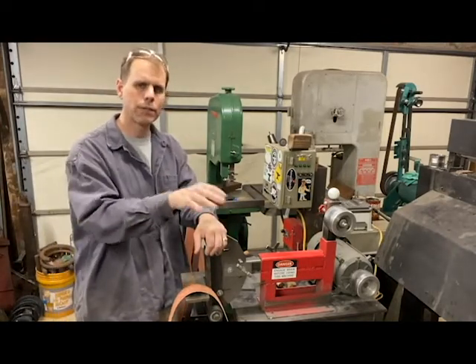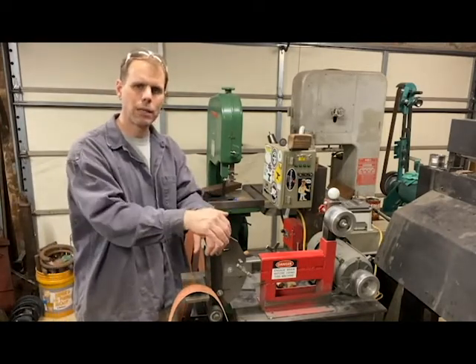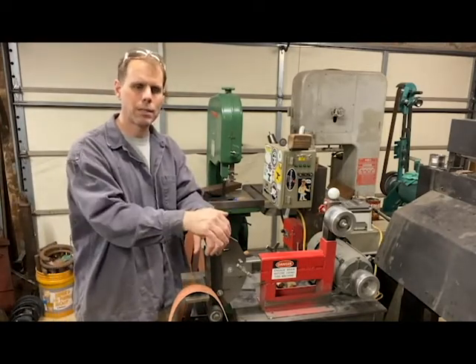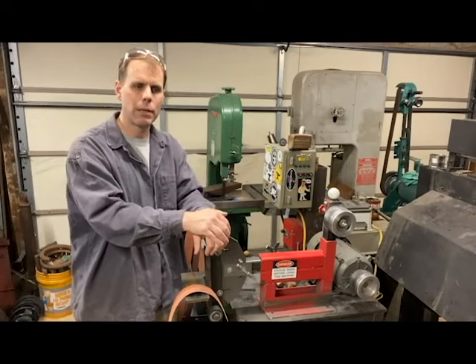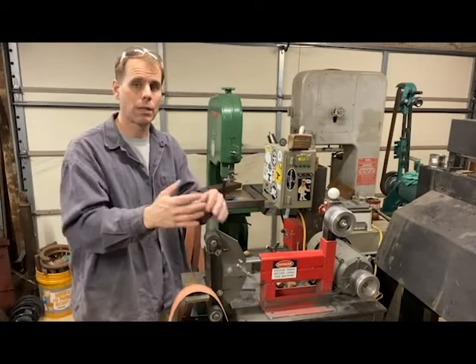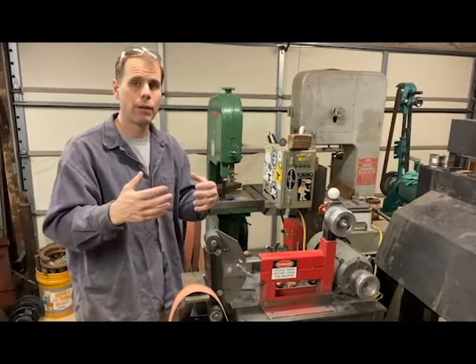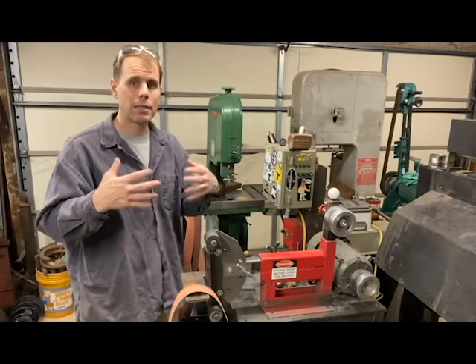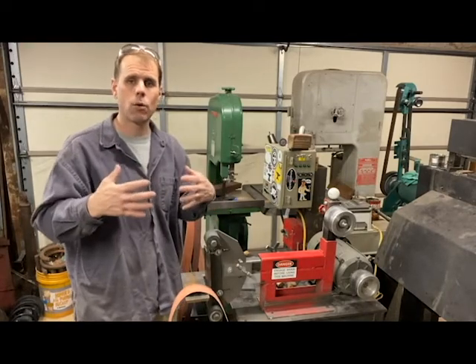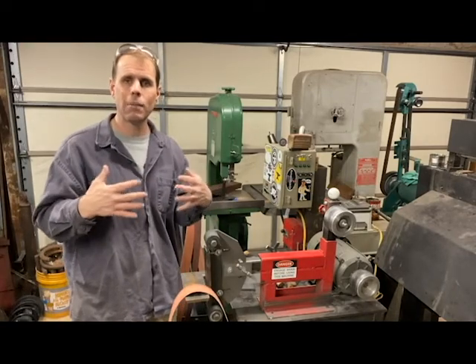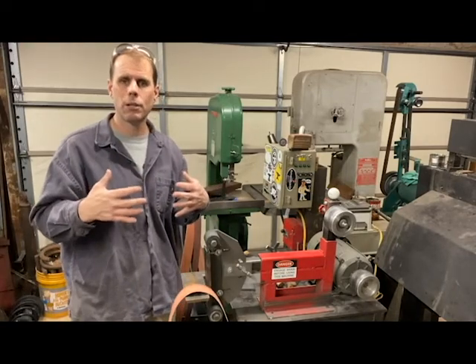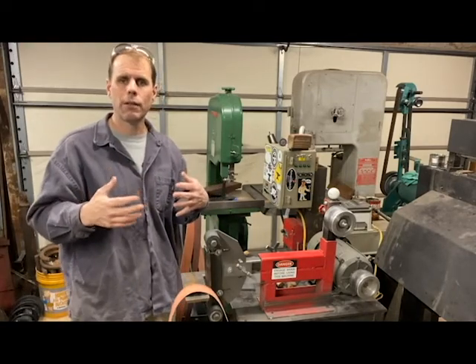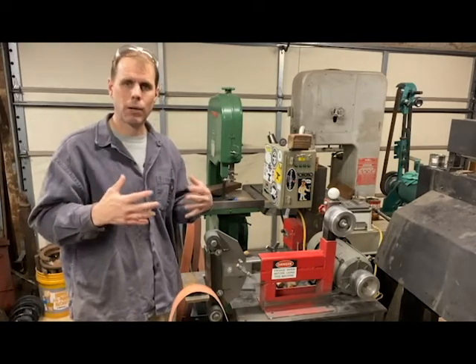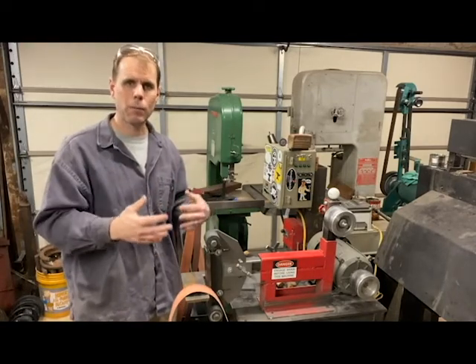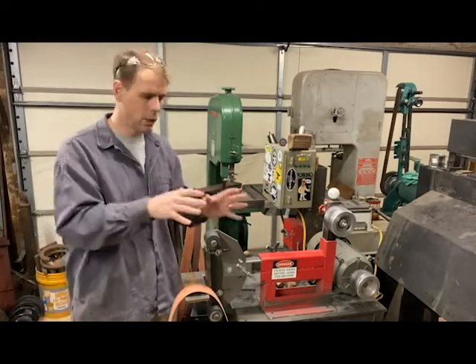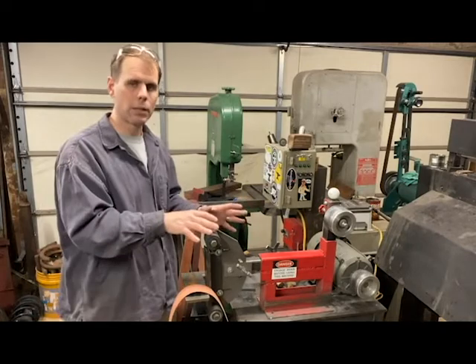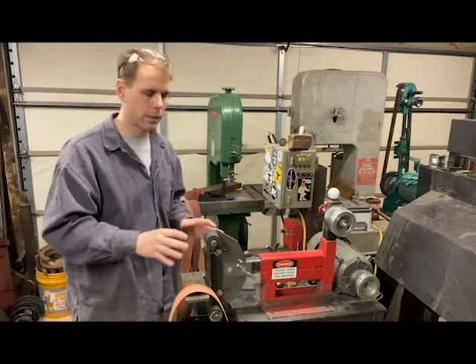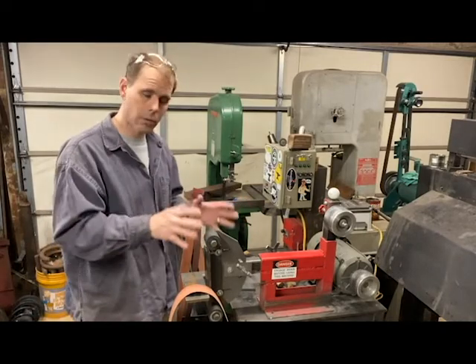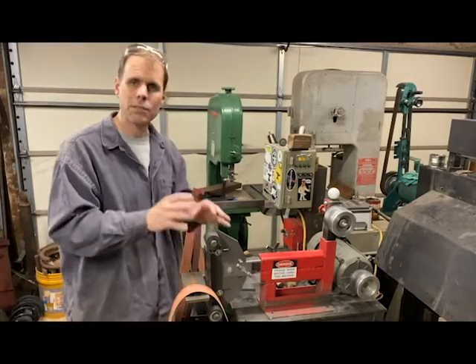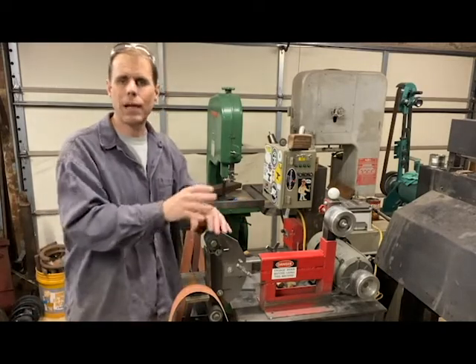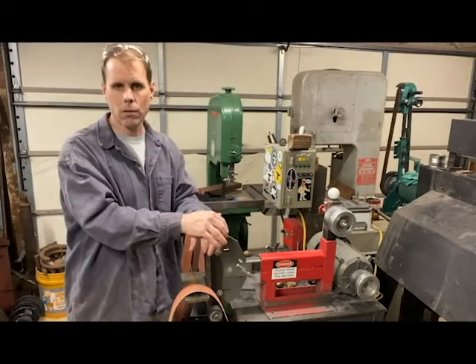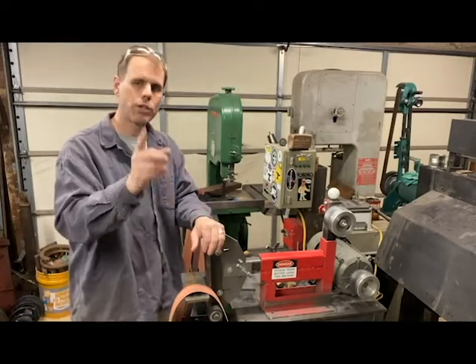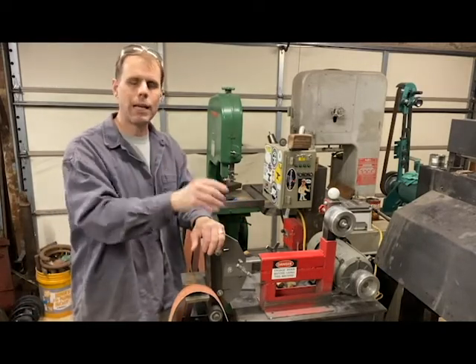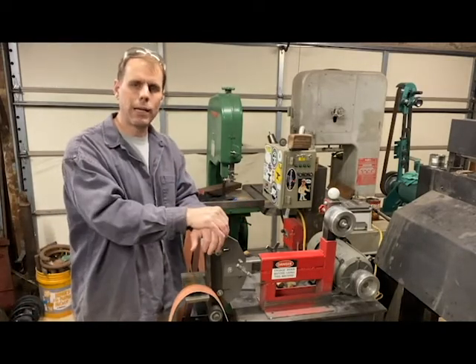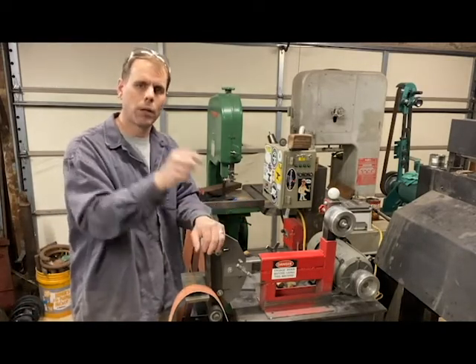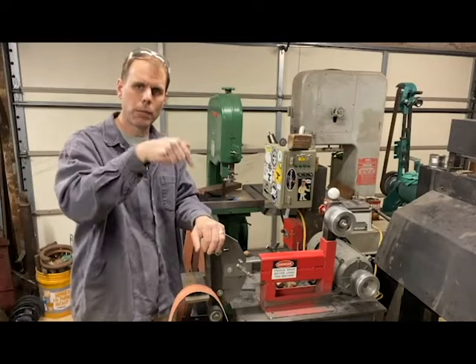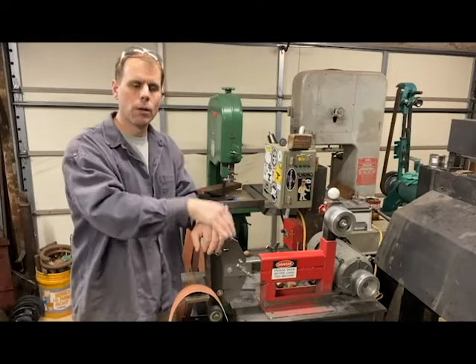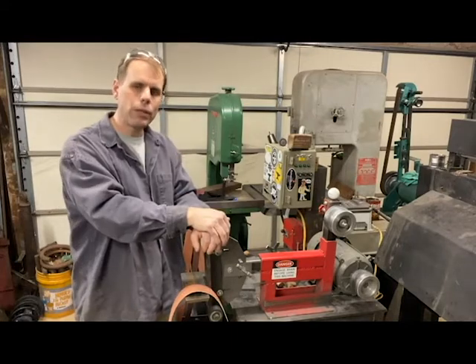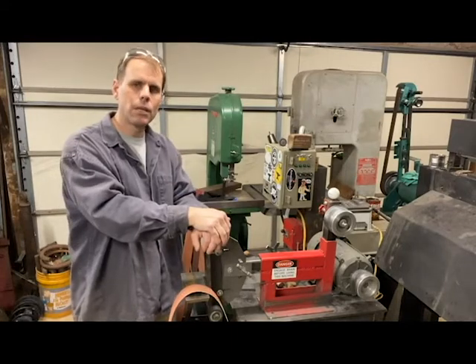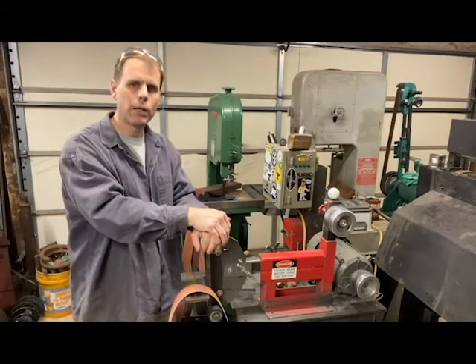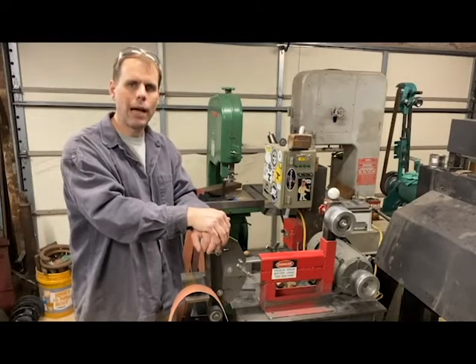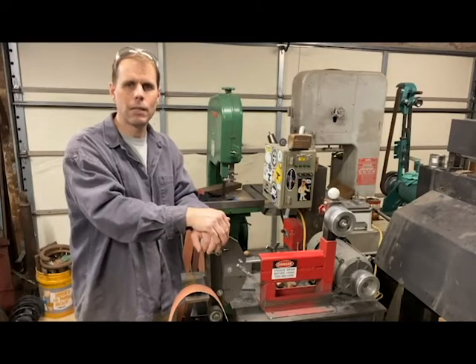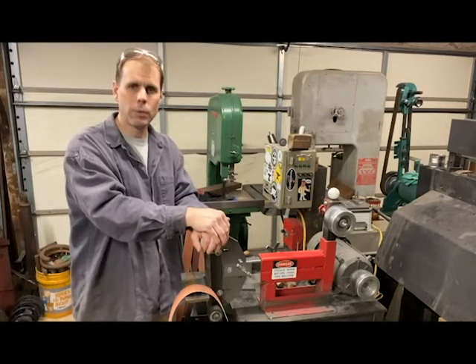That's my kind of rant about building your own grinder. I wanted to put this video out there because it seems like there's a lot of hesitation and intimidation felt by people when they look at building one of these. Really, it's not that hard. If you go check out Dan's plans — I'll put a link below — I think you'll see pretty quickly how easy it is to build one of these.